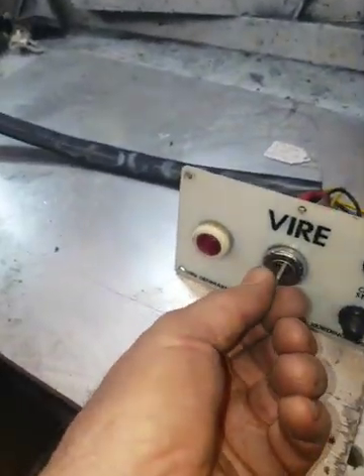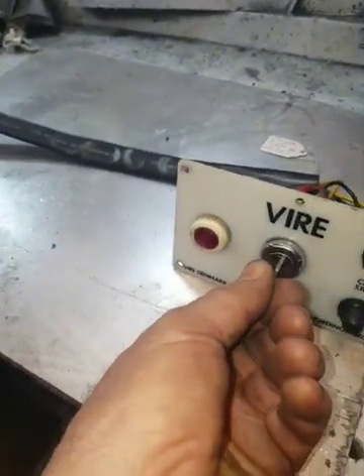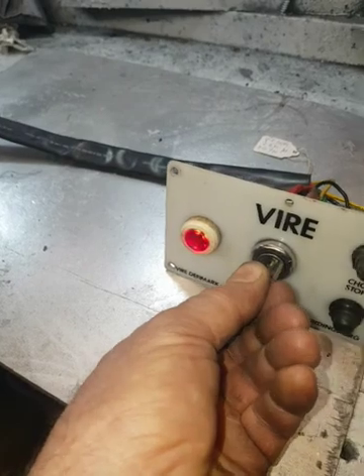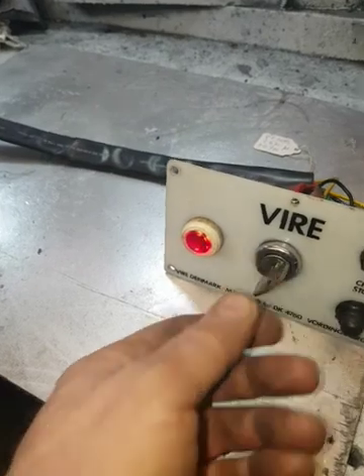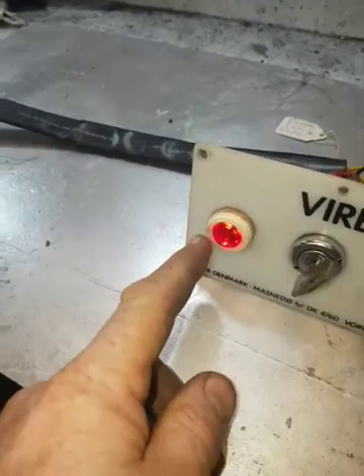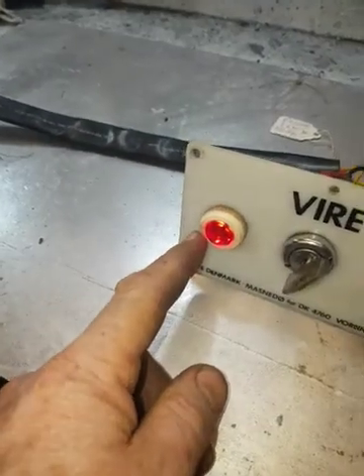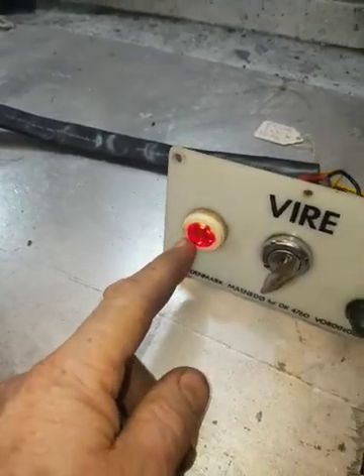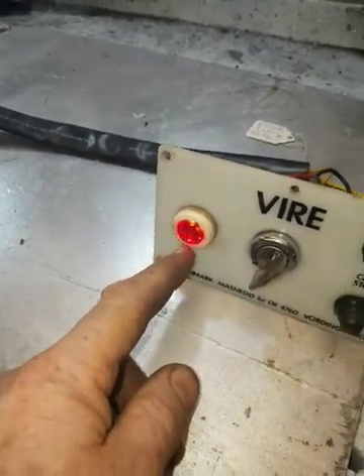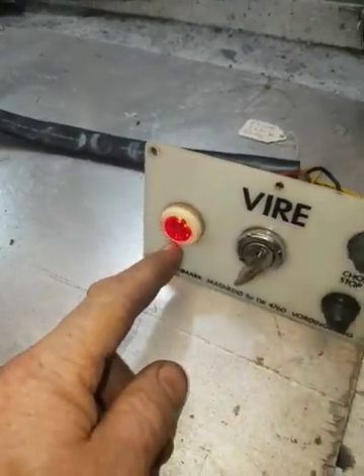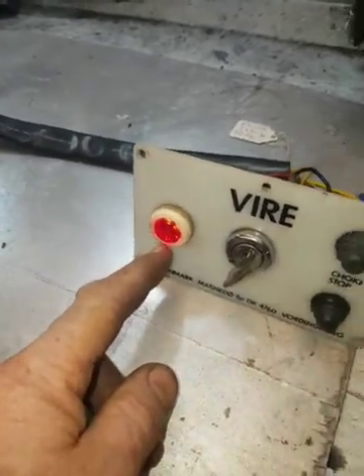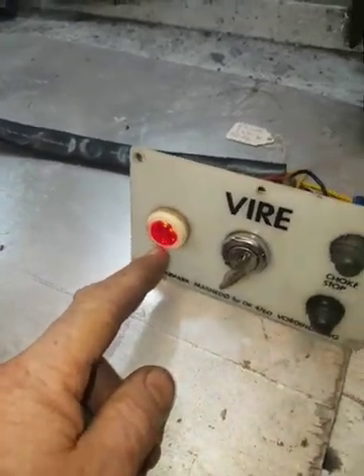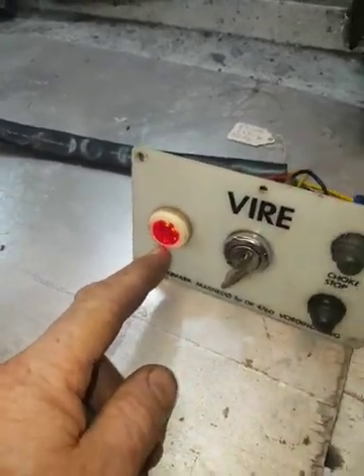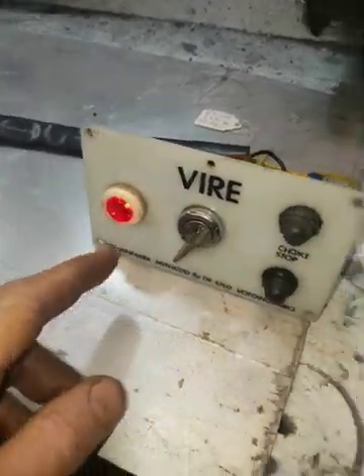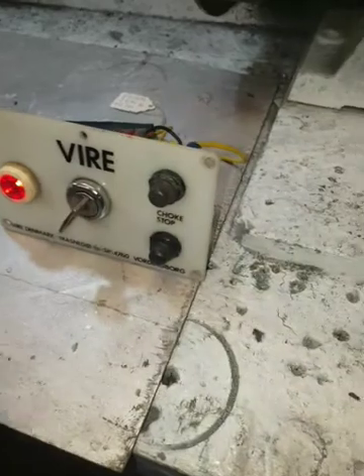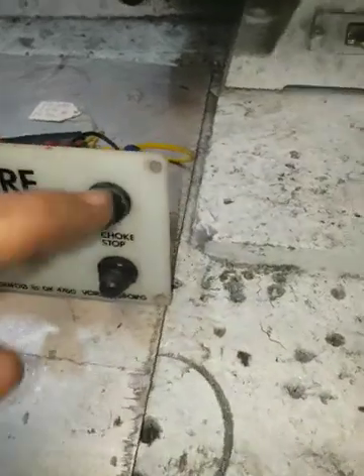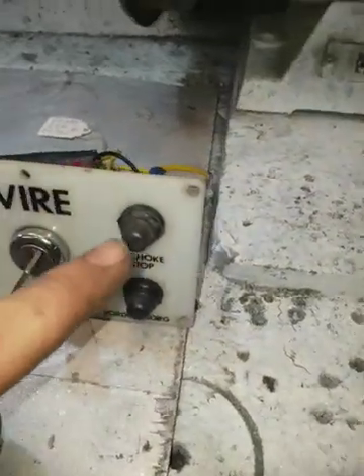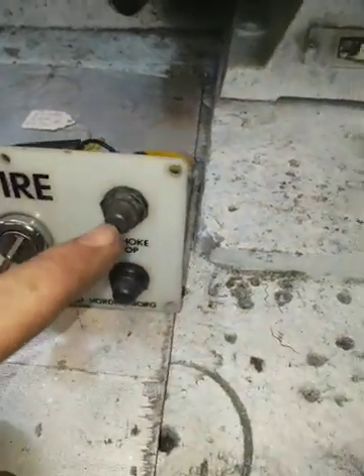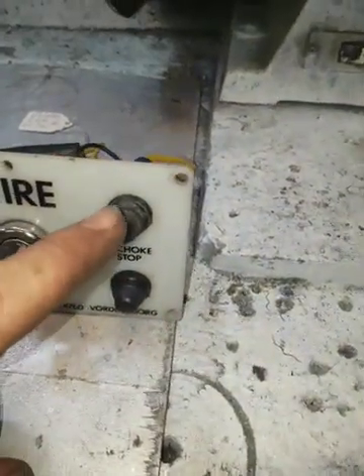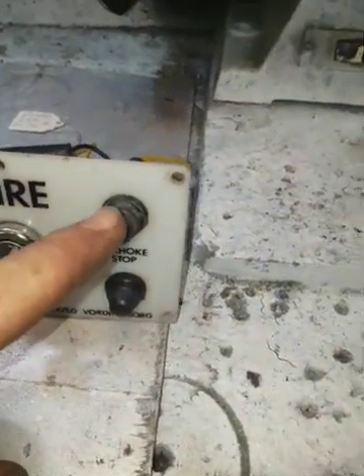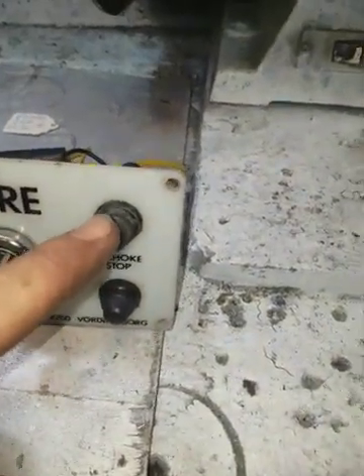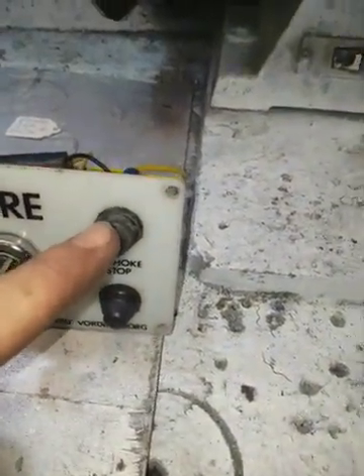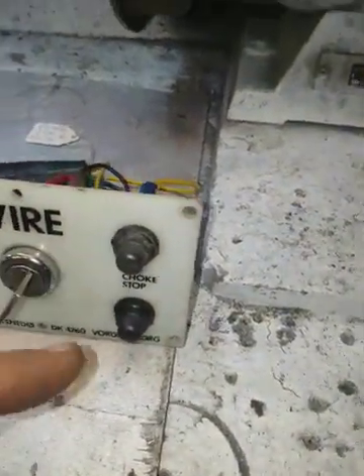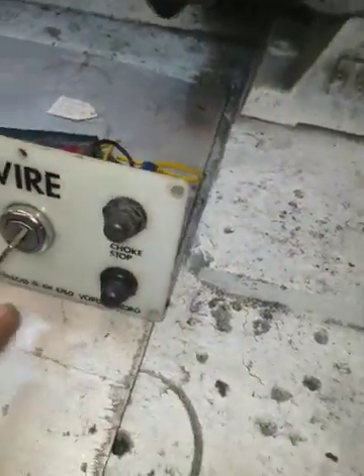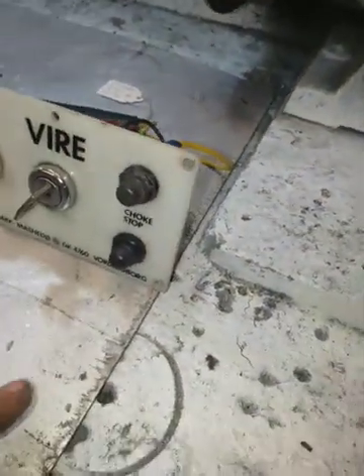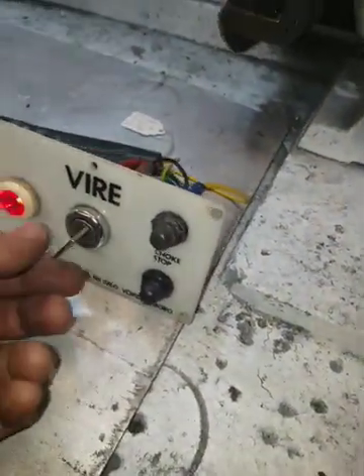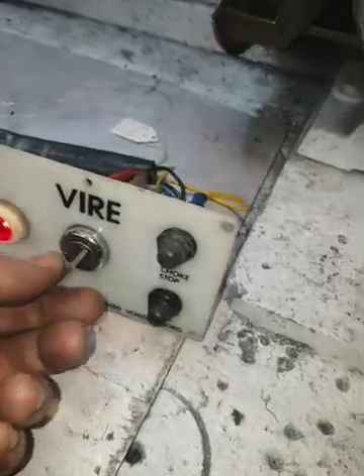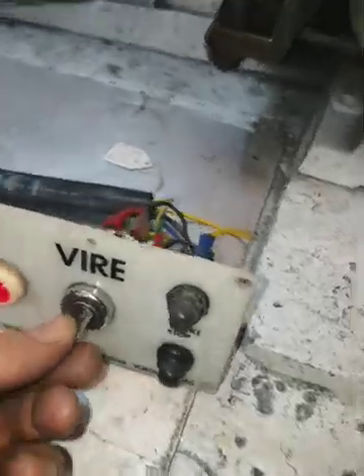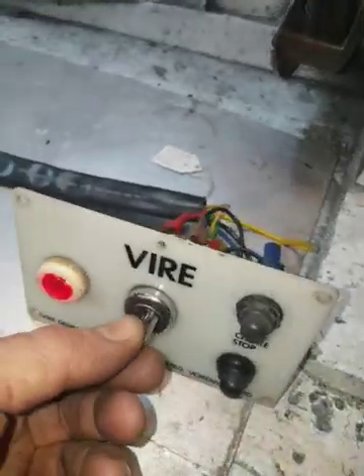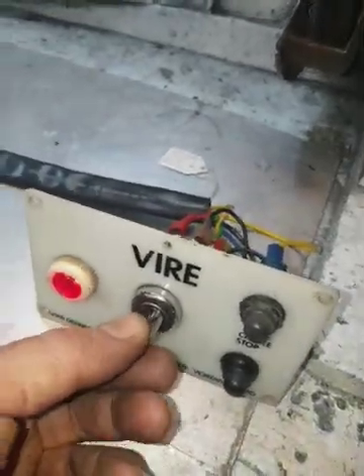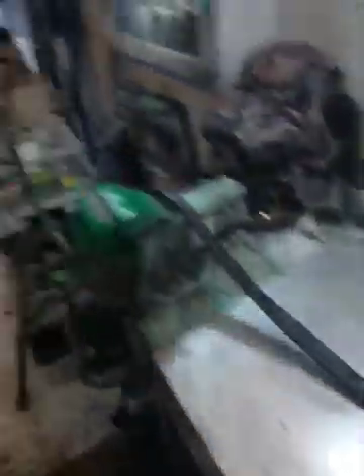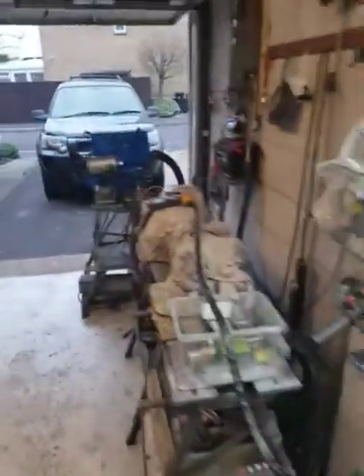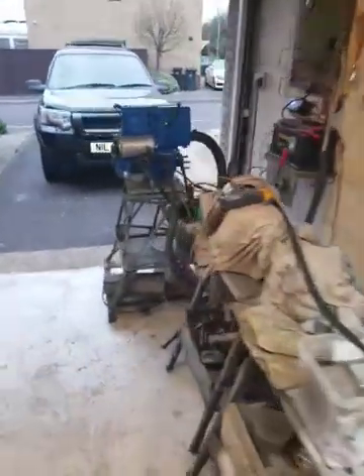You turn it on and you should get a red light which tells you the ignition's ready to go. If you're cold starting, you press this button in. I've warm started this engine. You go to the next position and it will start the engine.